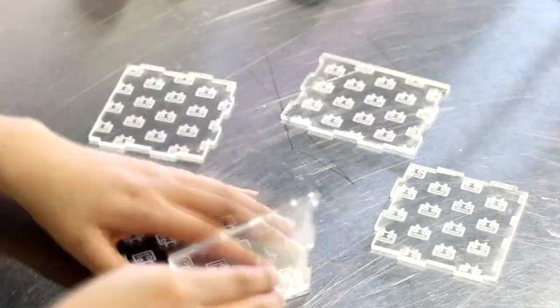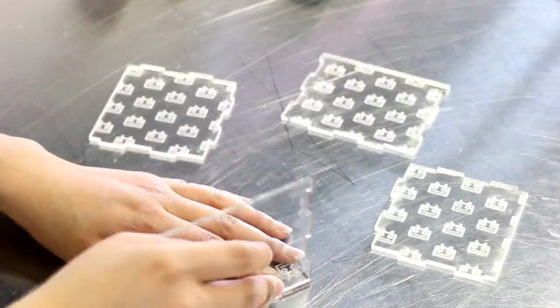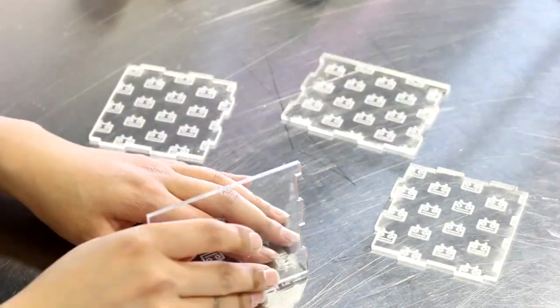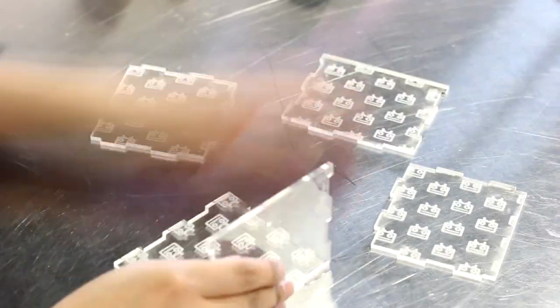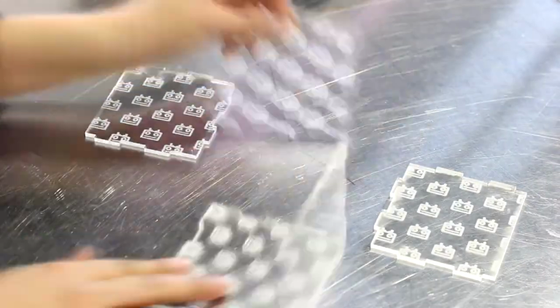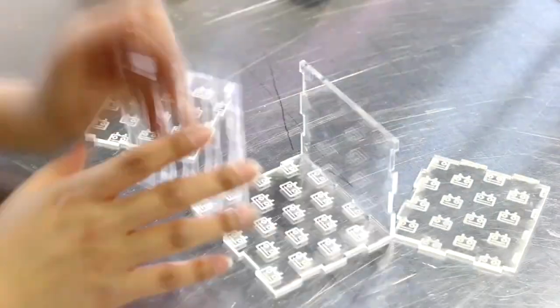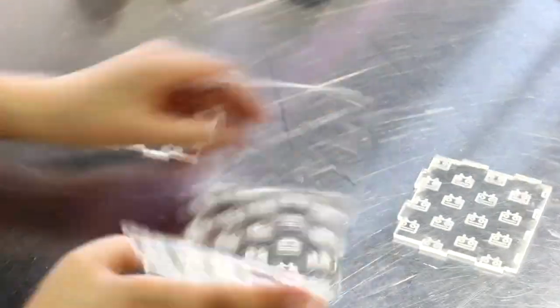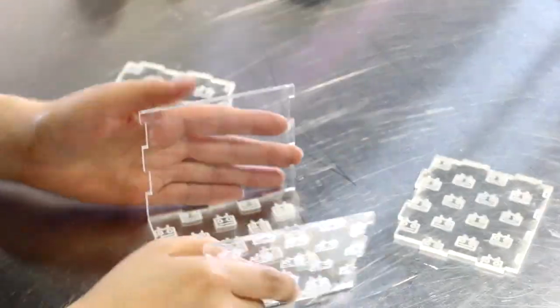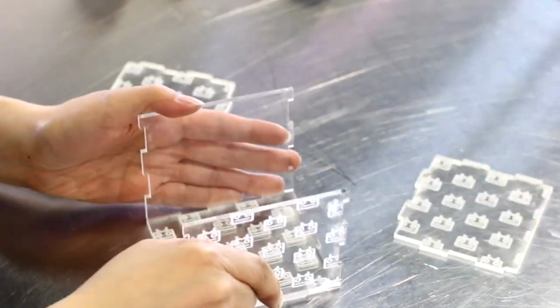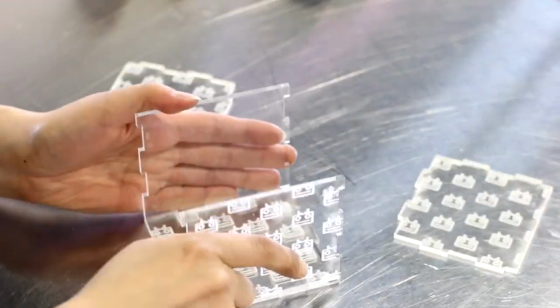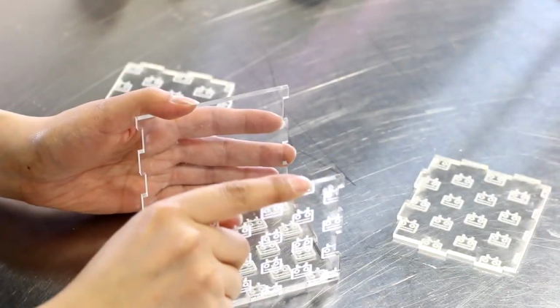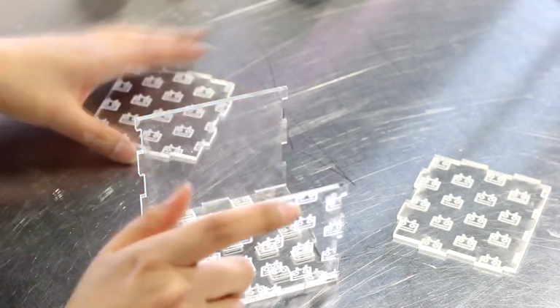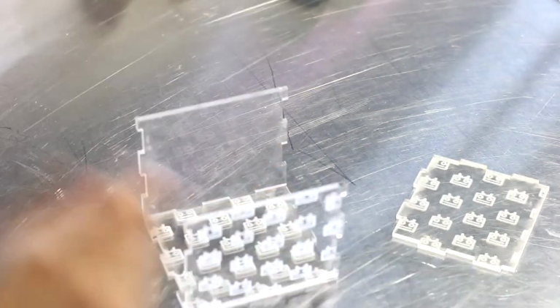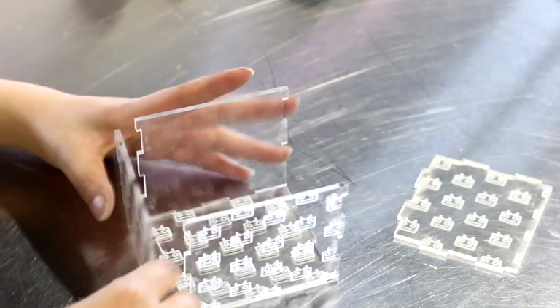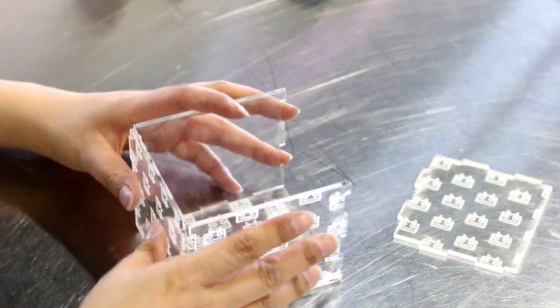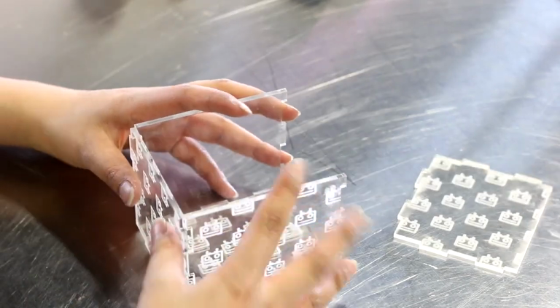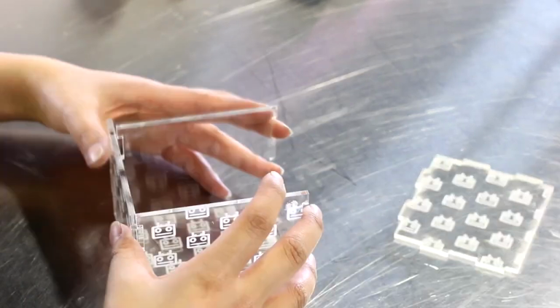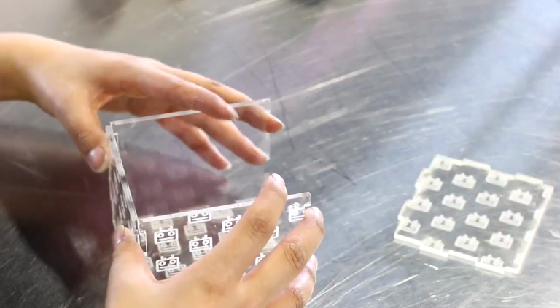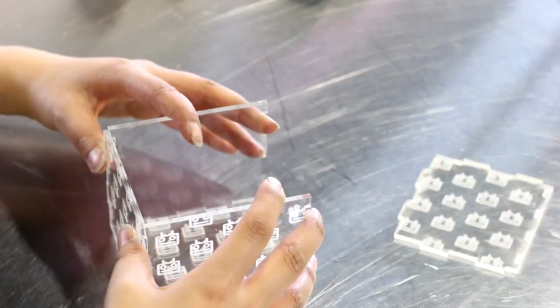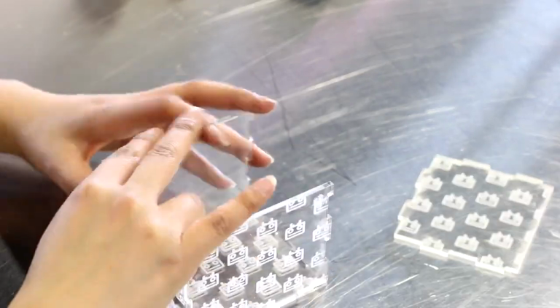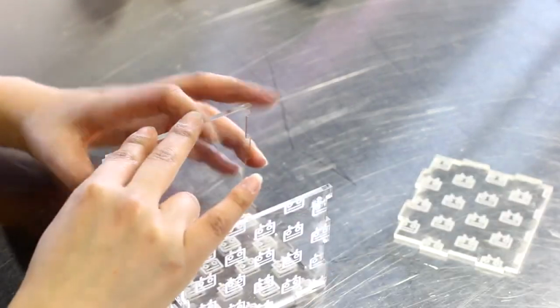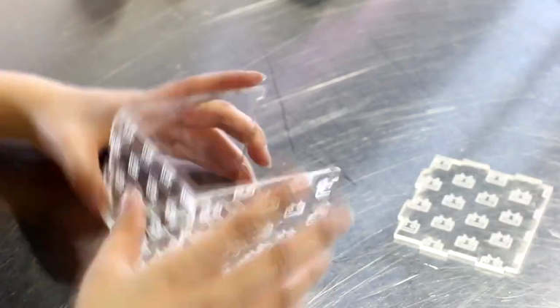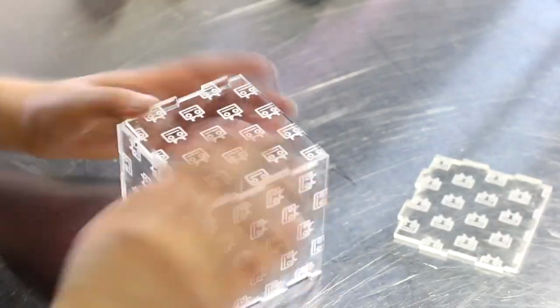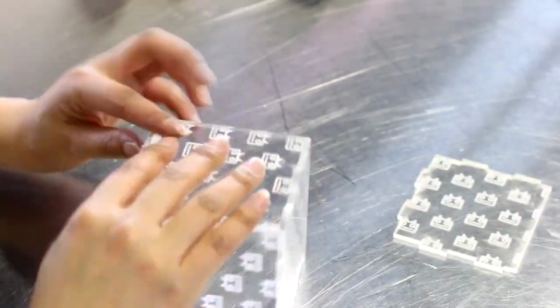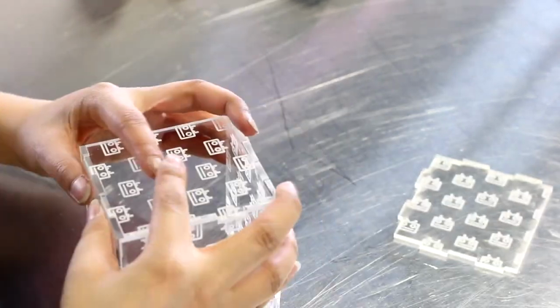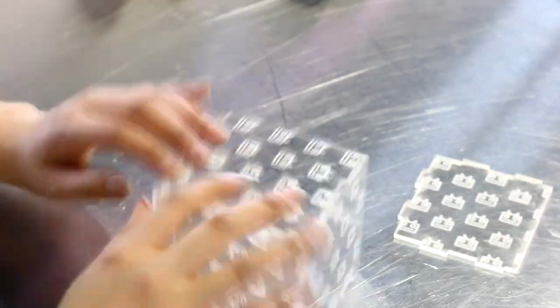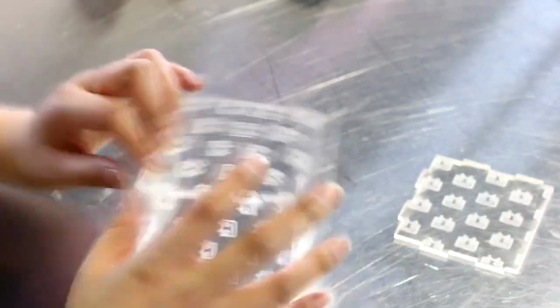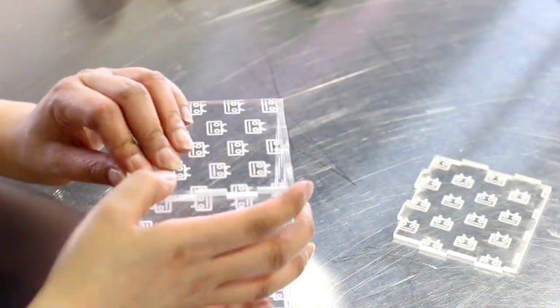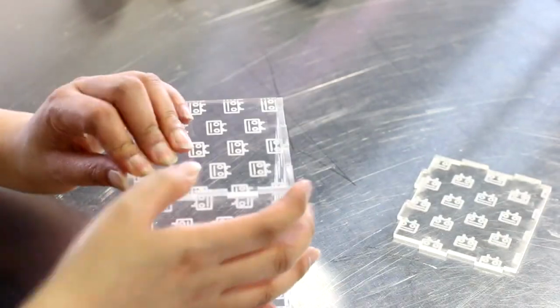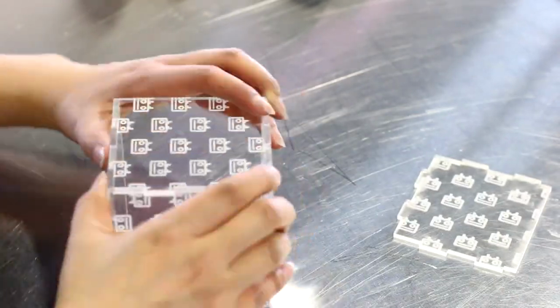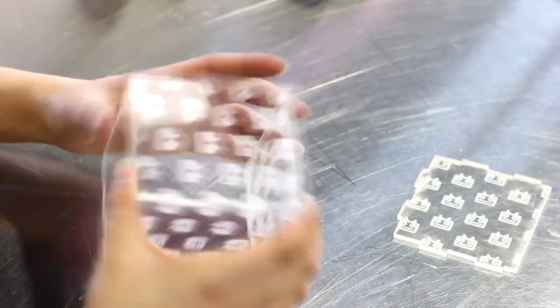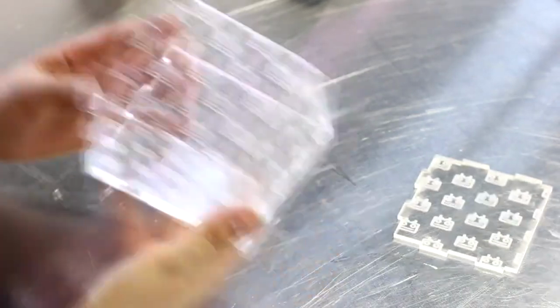Lastly, the boxes and the display inserts were assembled together. To ensure a perfect fit, use a contour of 0.005 inches.